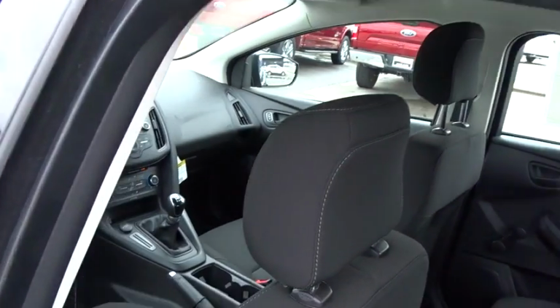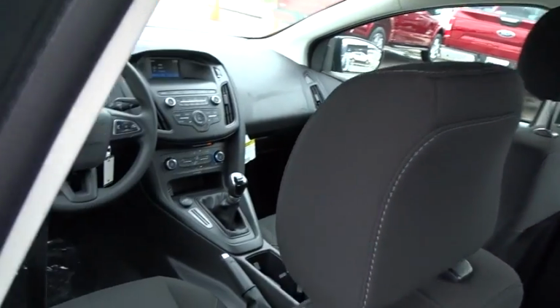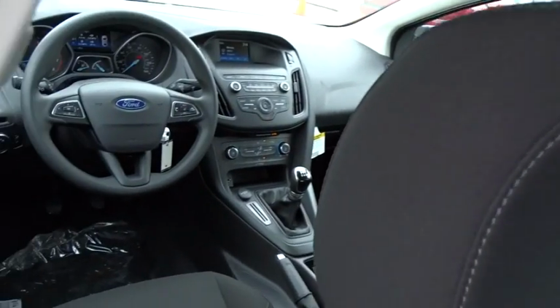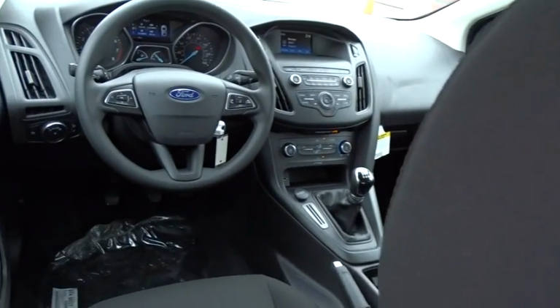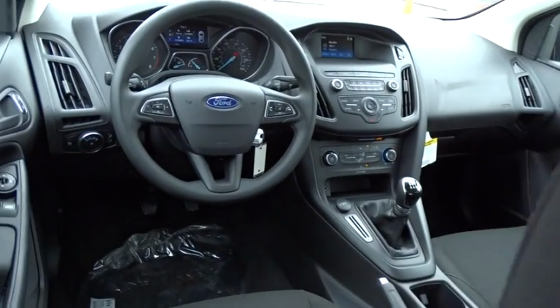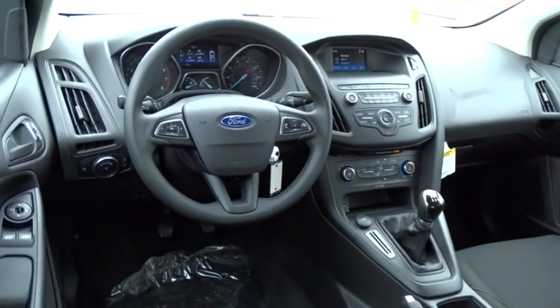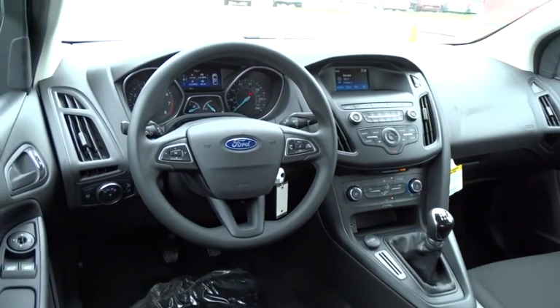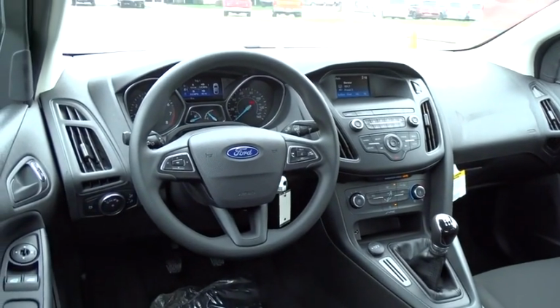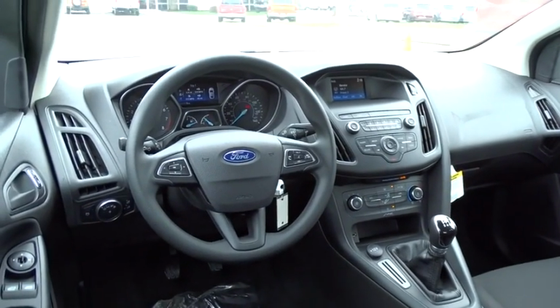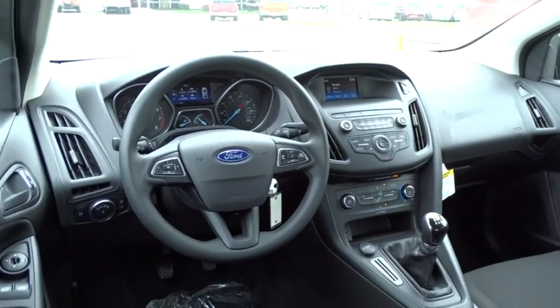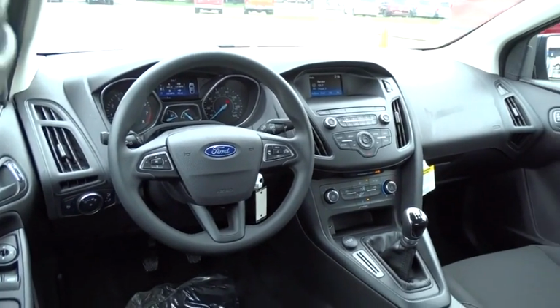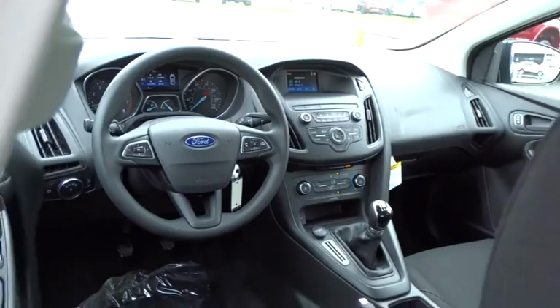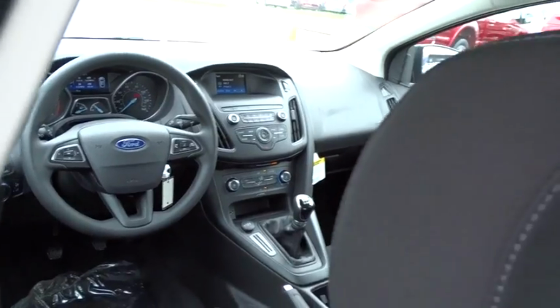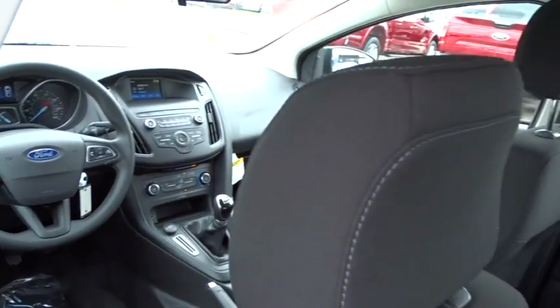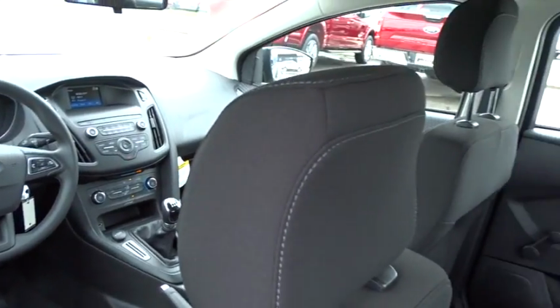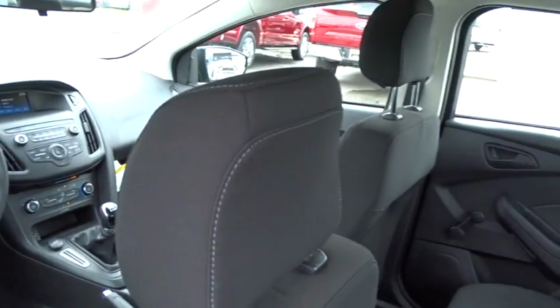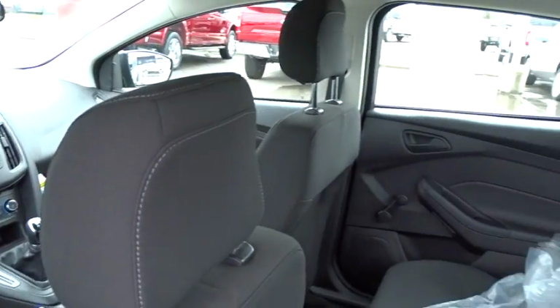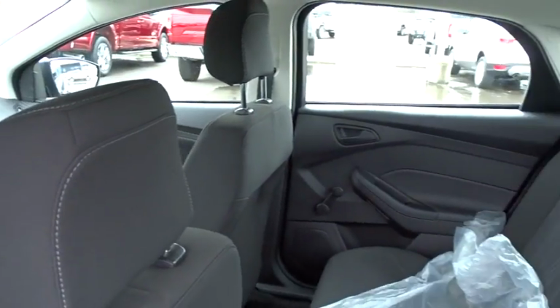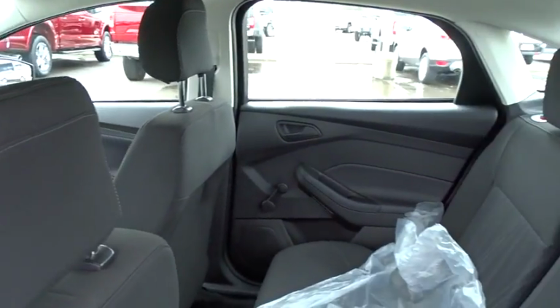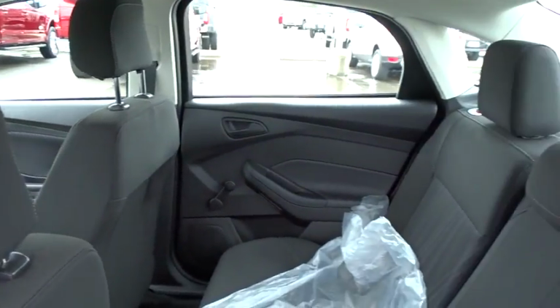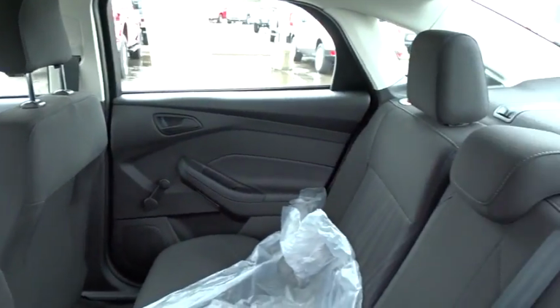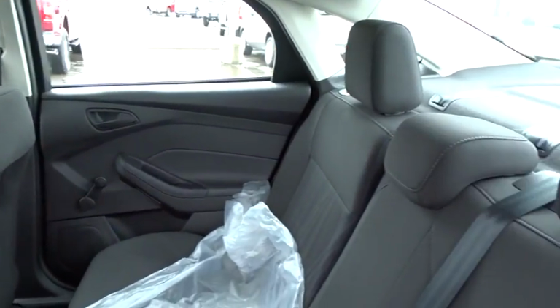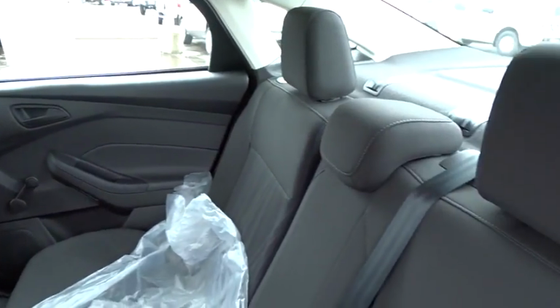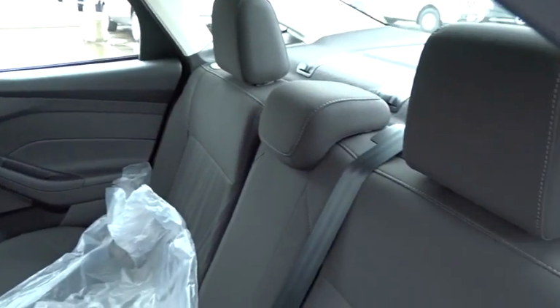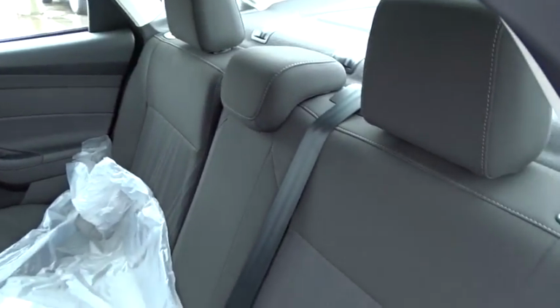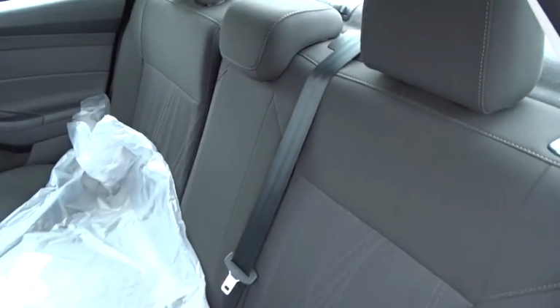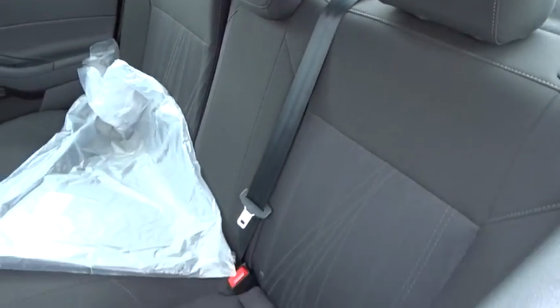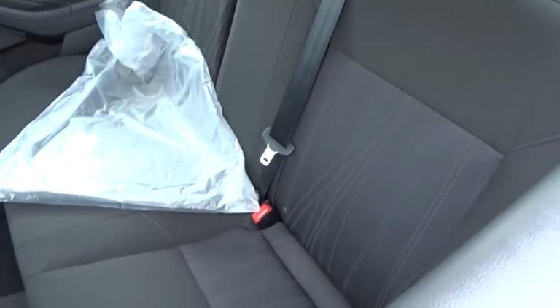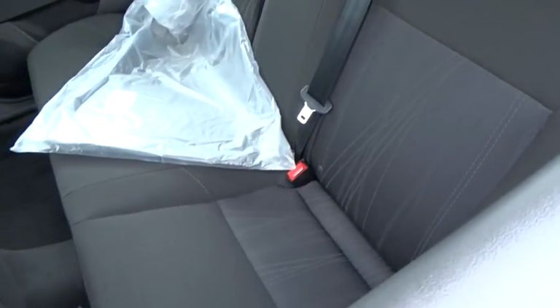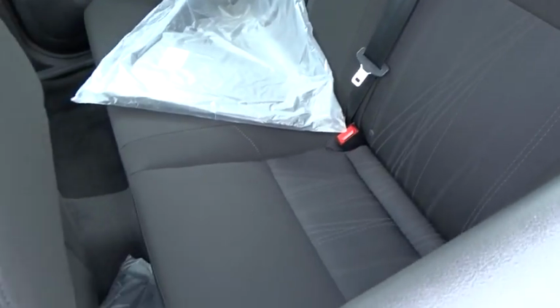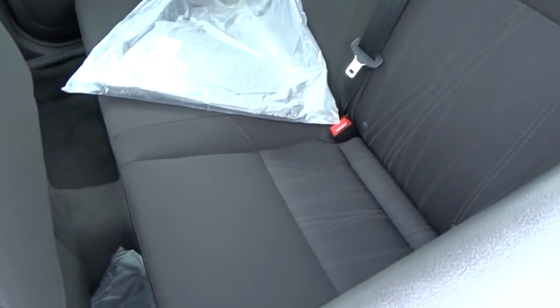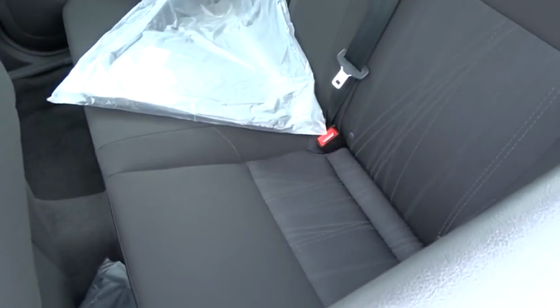Remote keyless entry. Driver vanity mirror. Front bucket seats. Tilt steering wheel. Passenger vanity mirror. Low tire pressure warning. Four-piece floor mat set. Radio data system.